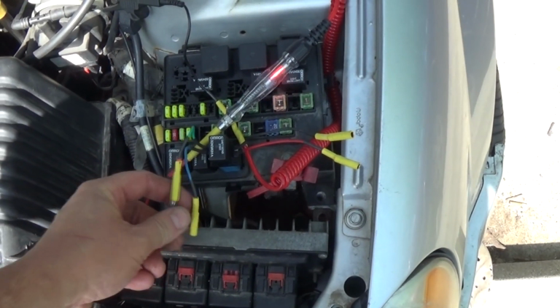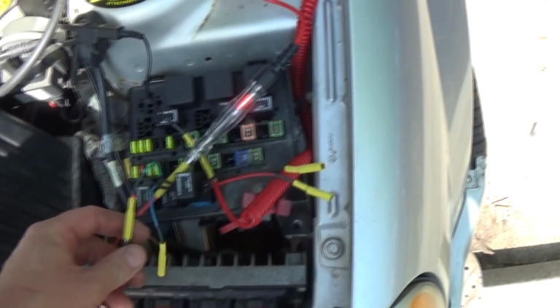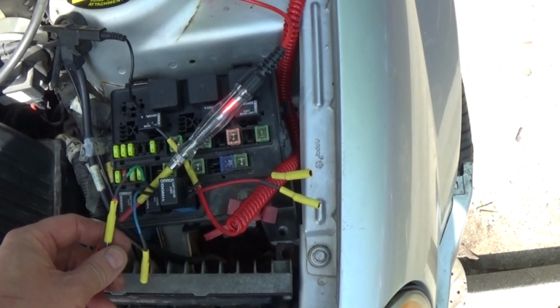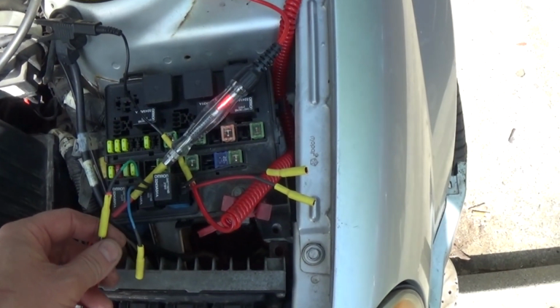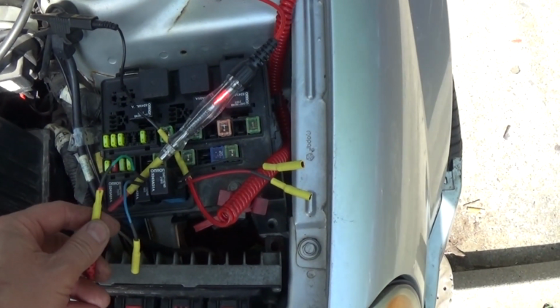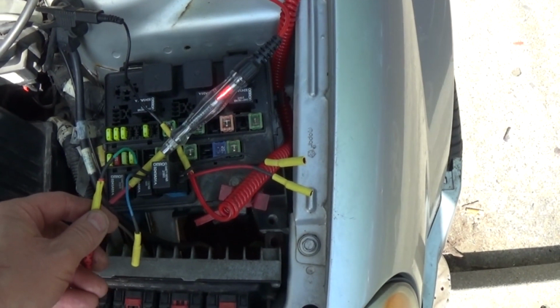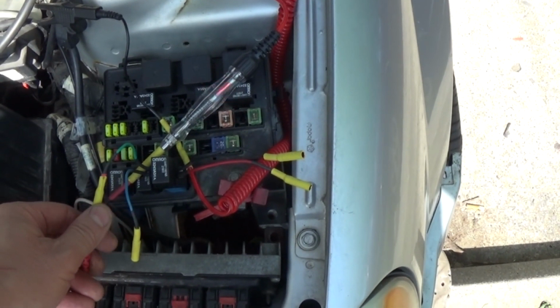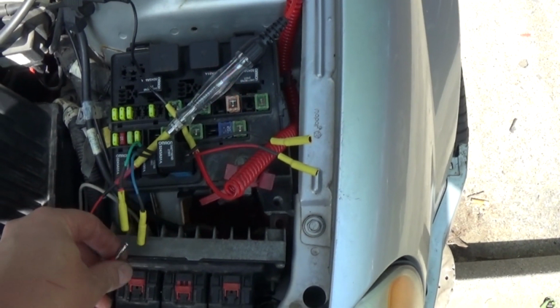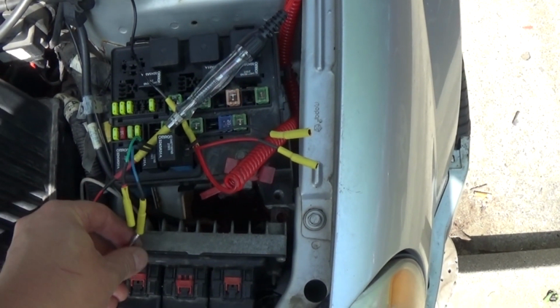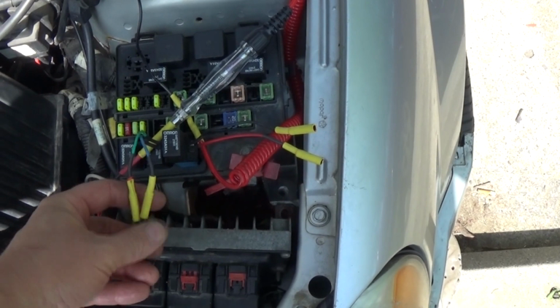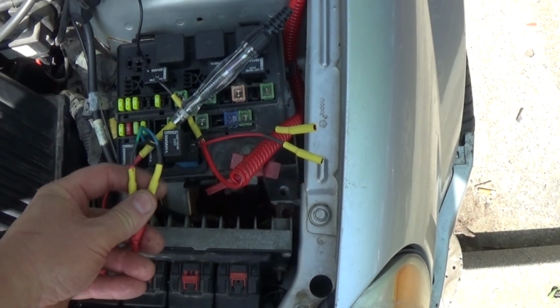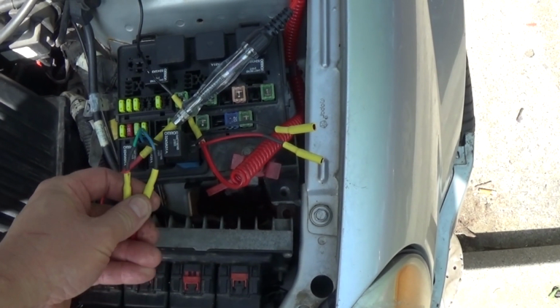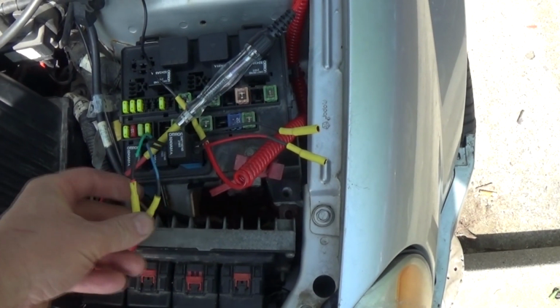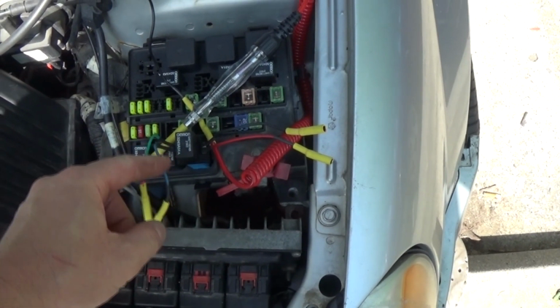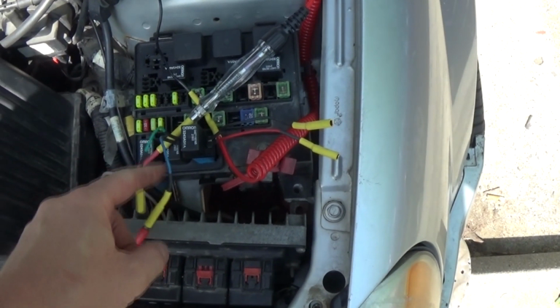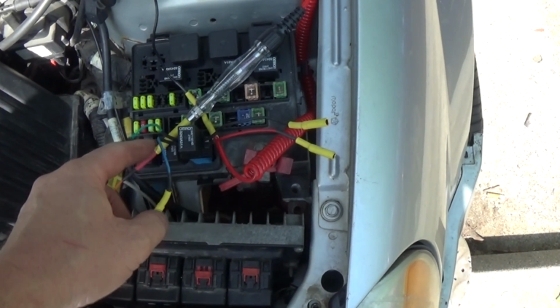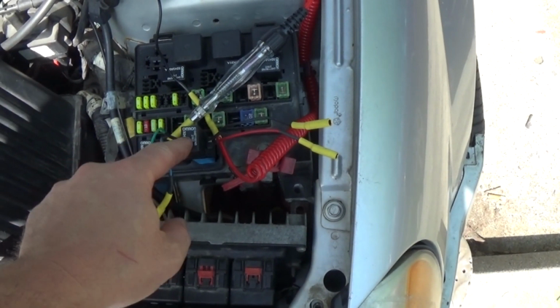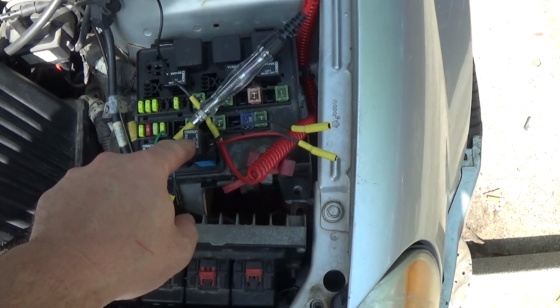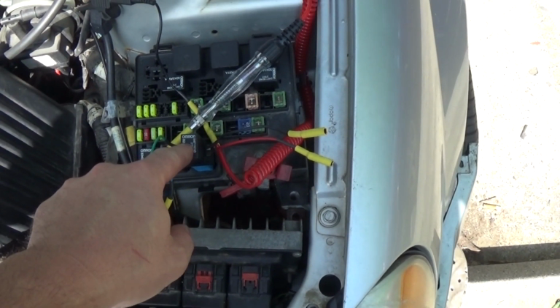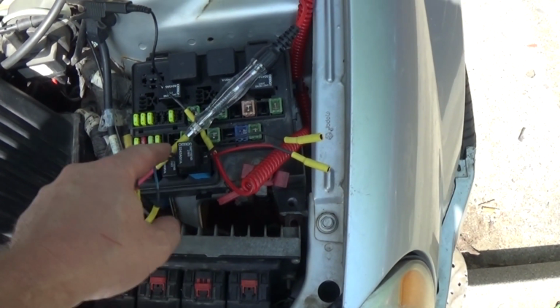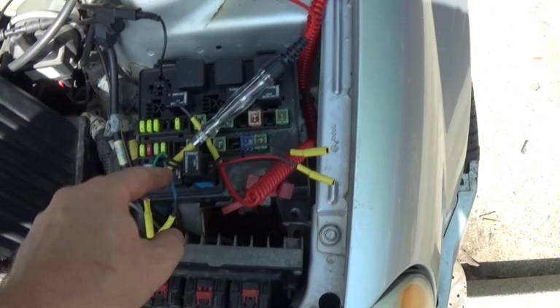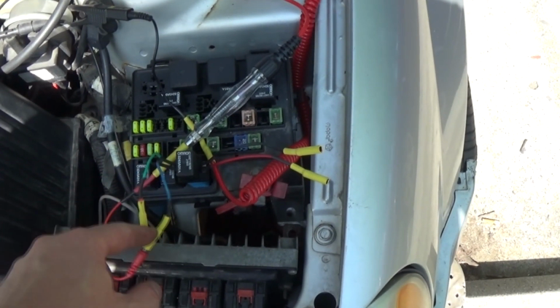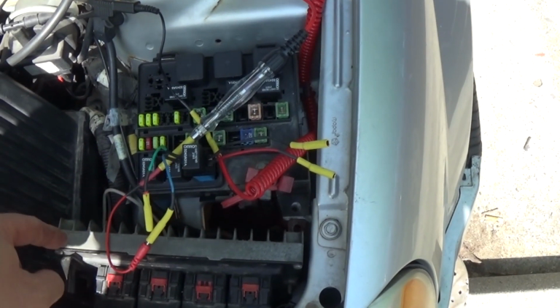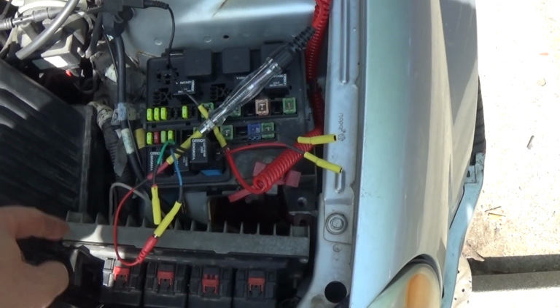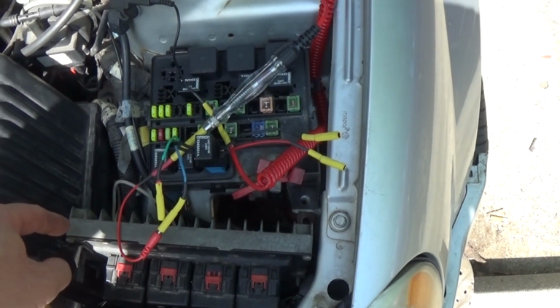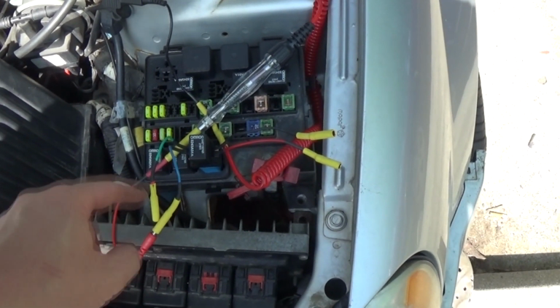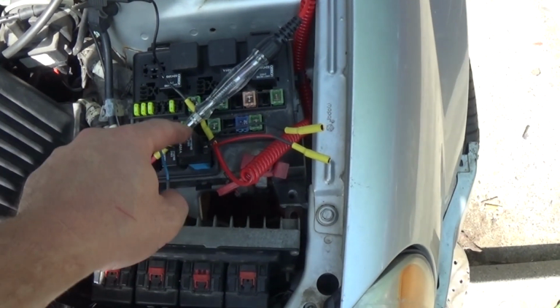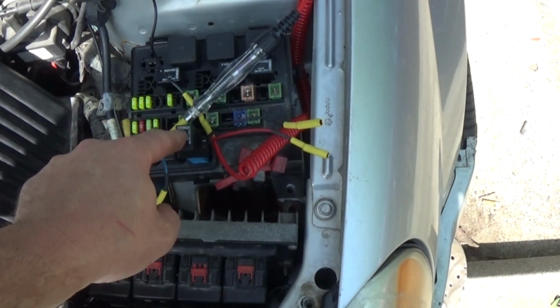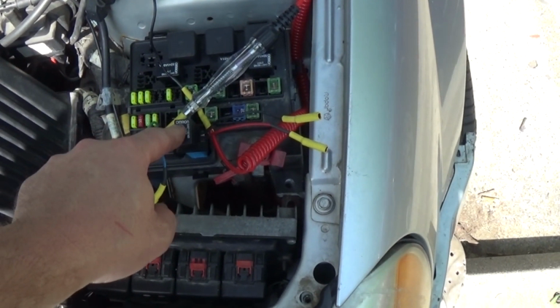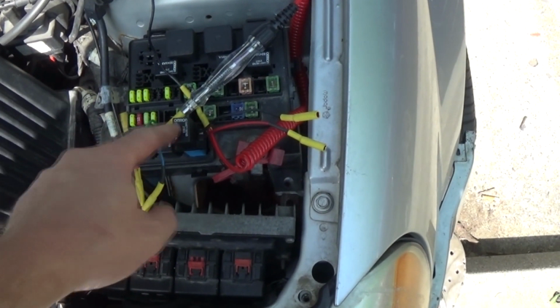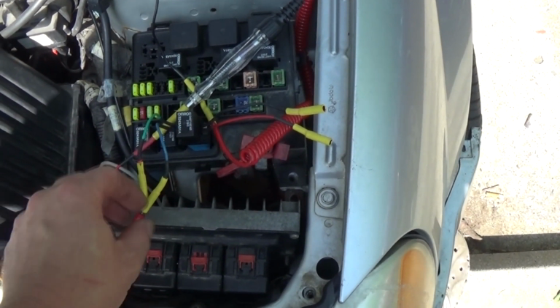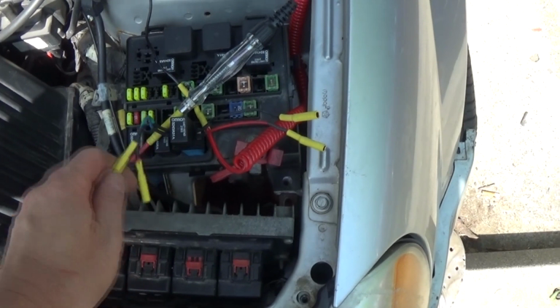Connecting to one side — we have power on one leg. With the car running, we should have power on the other leg as well so the relay closes and sends power to the solenoid pack. But the relay is not closing.